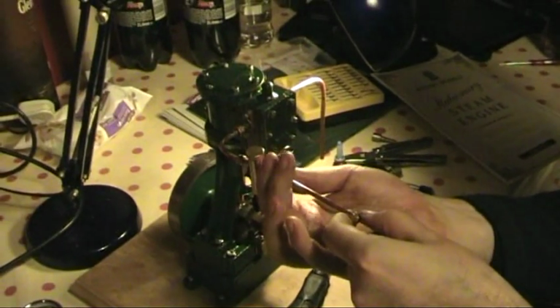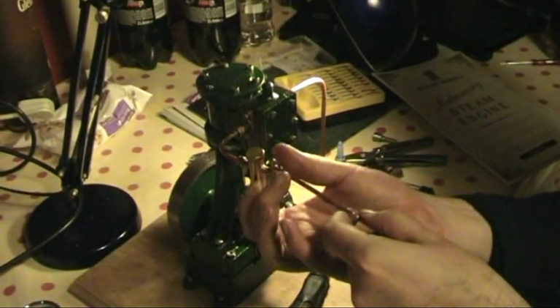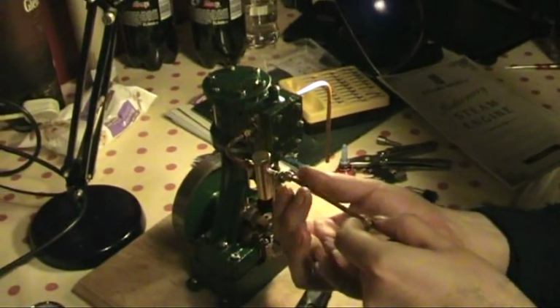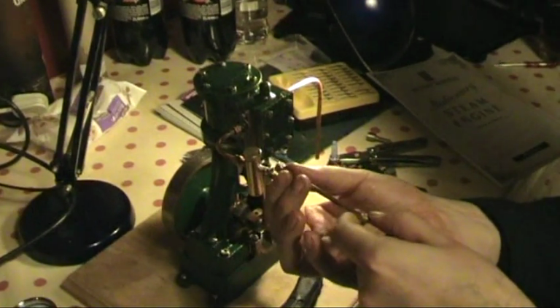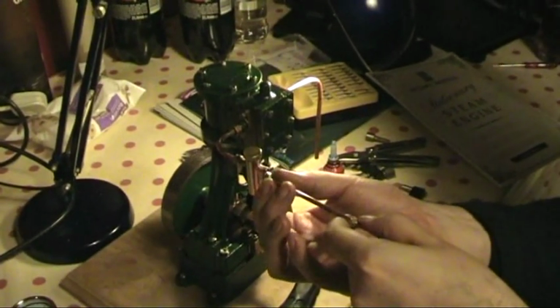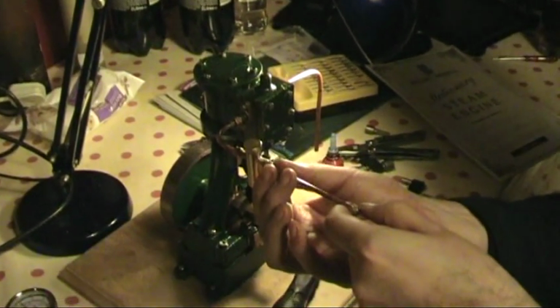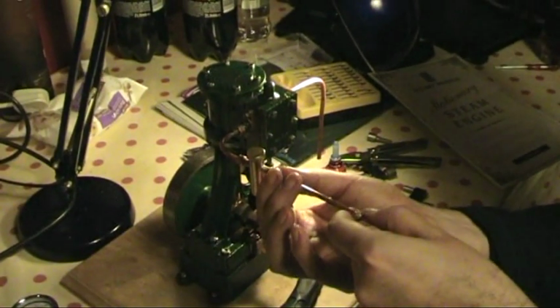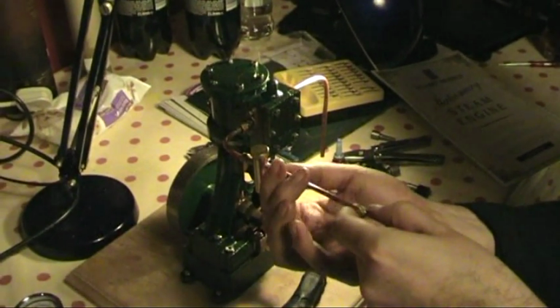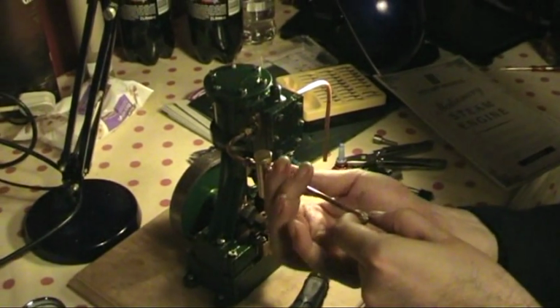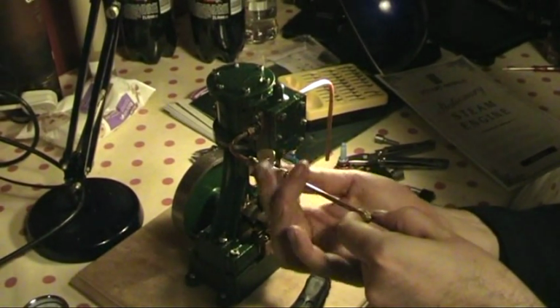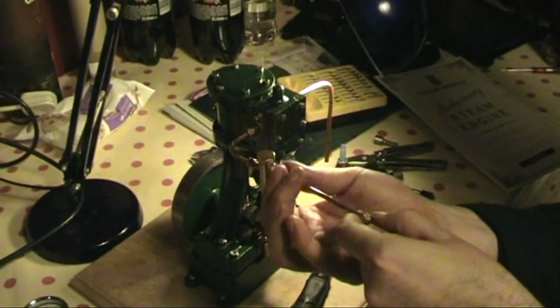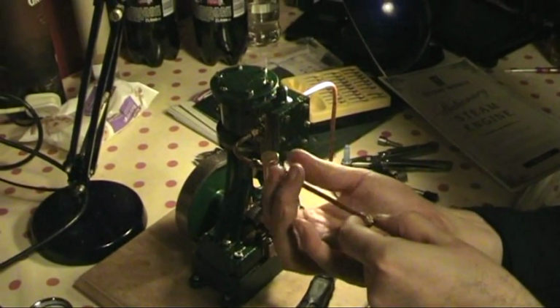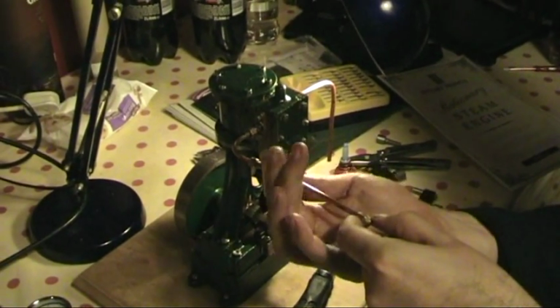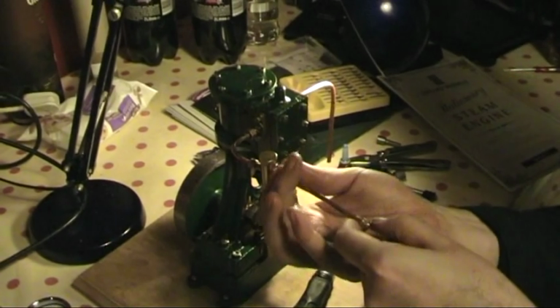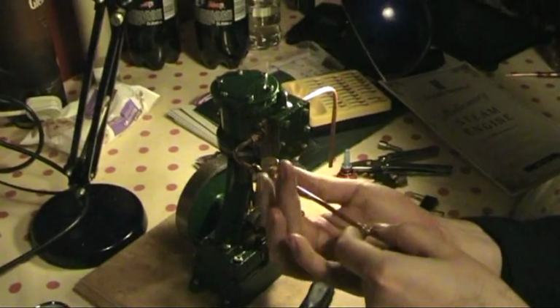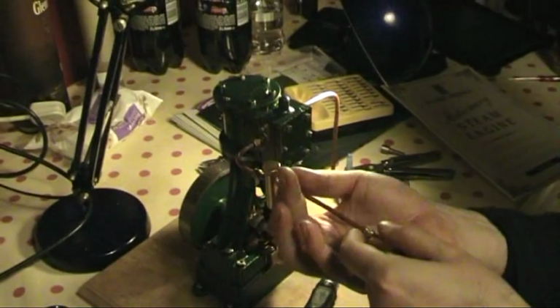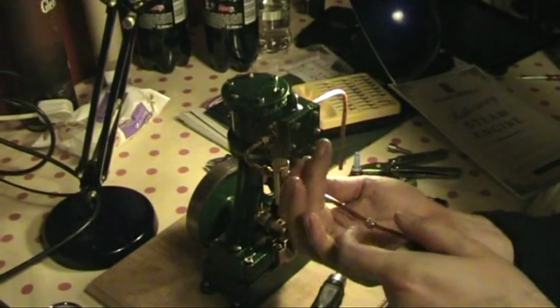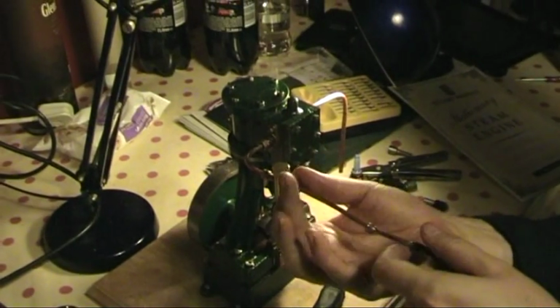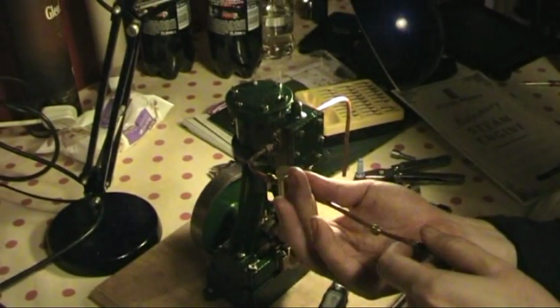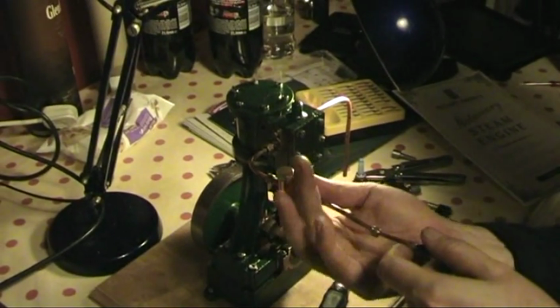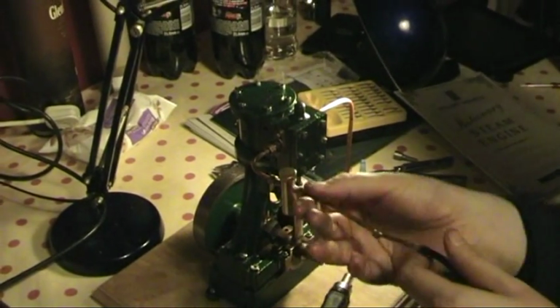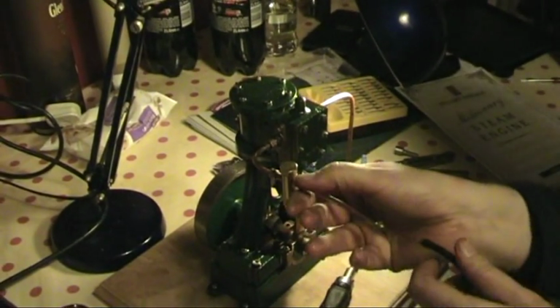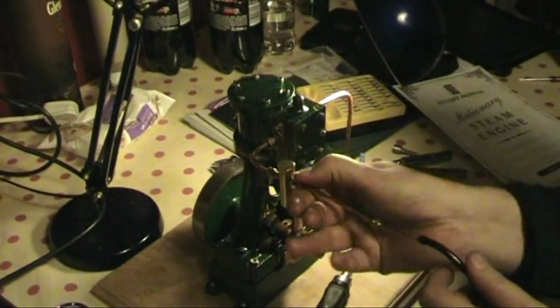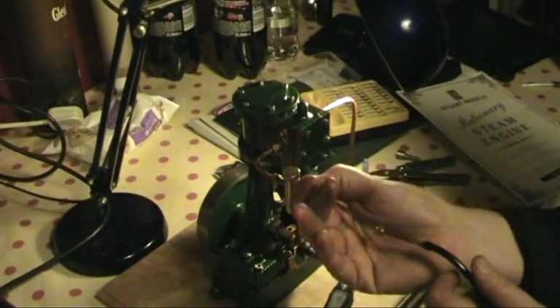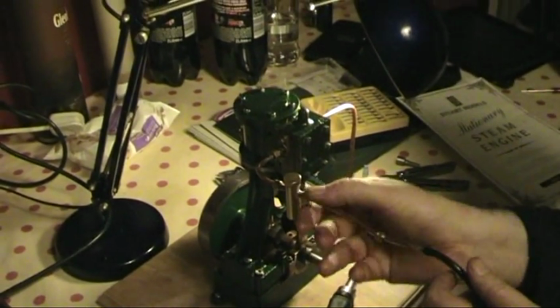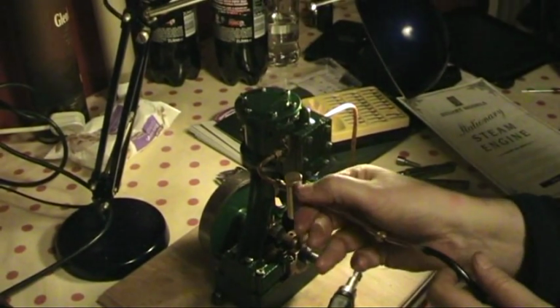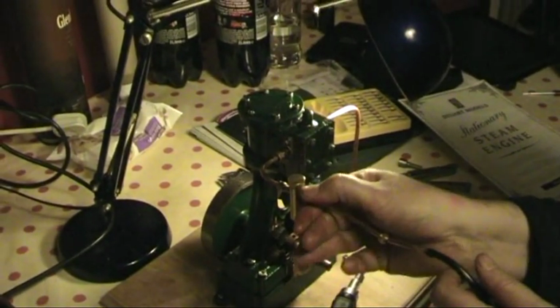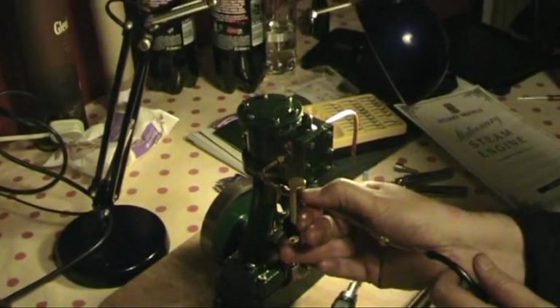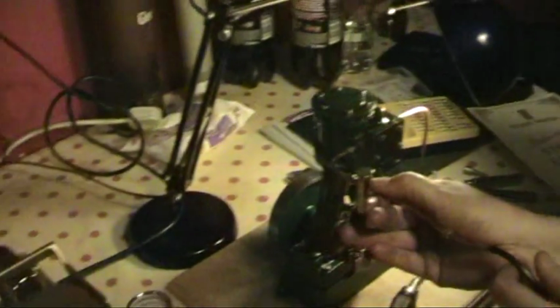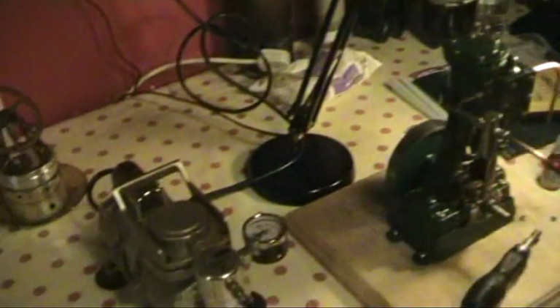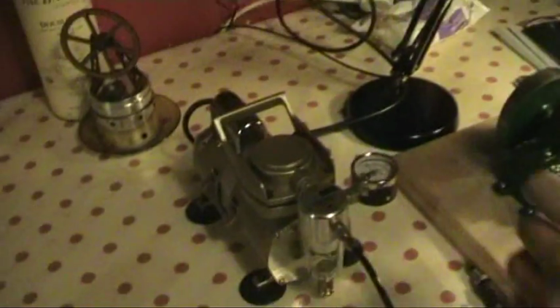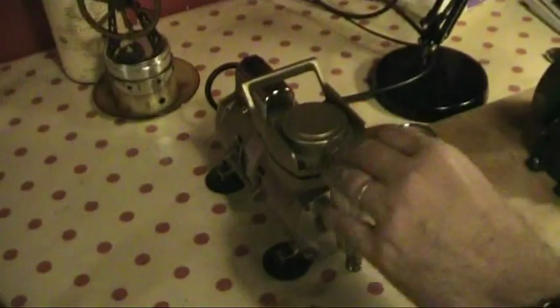Just getting ready, connecting it up now, just to give it a little test to see what the timing is like under air pressure, just from this little pump here.